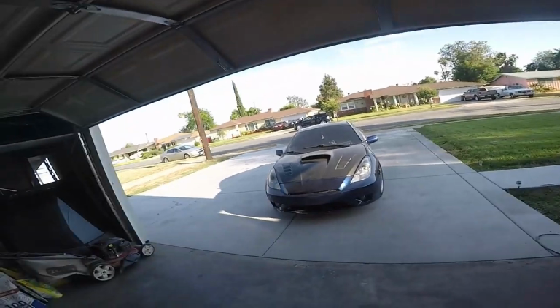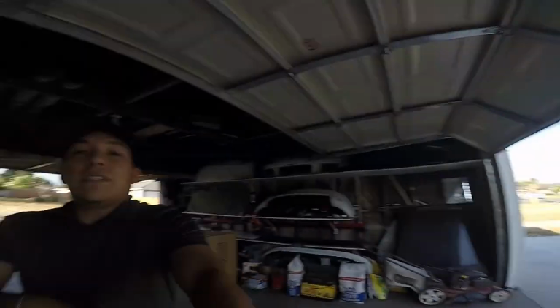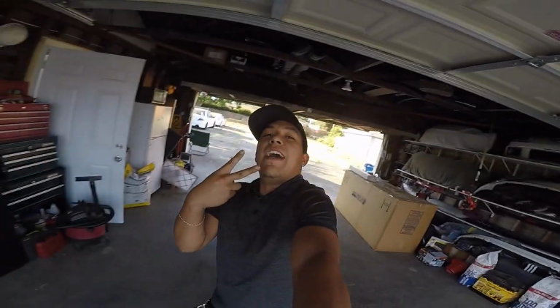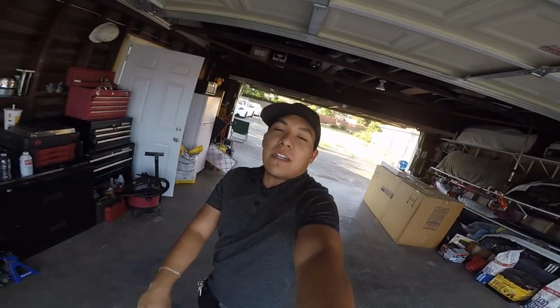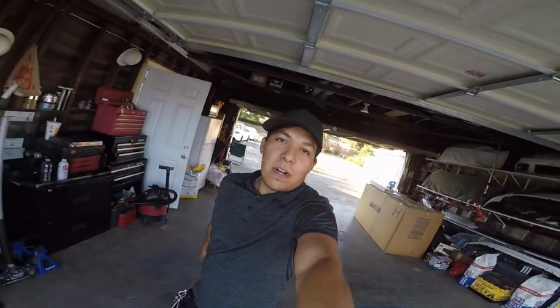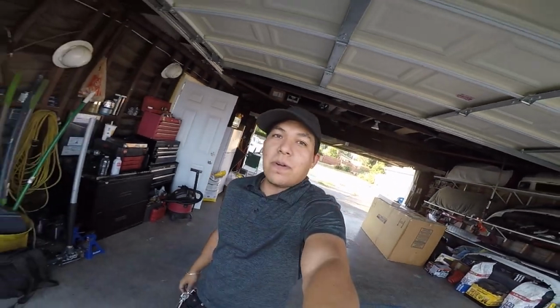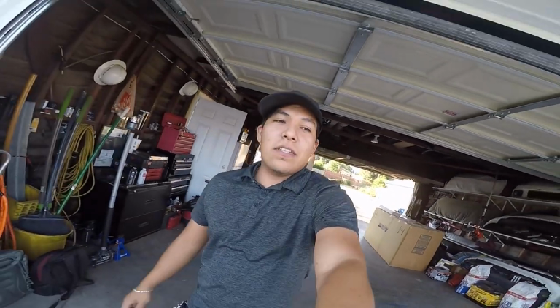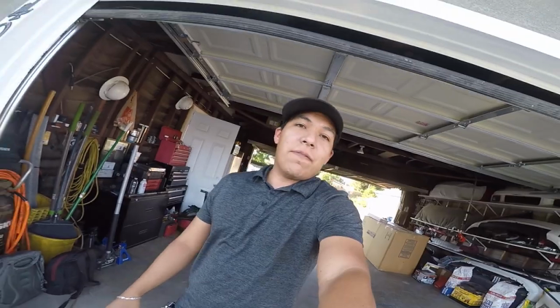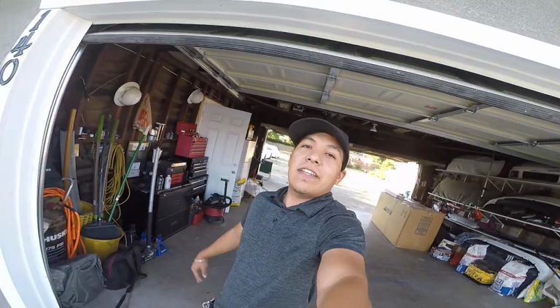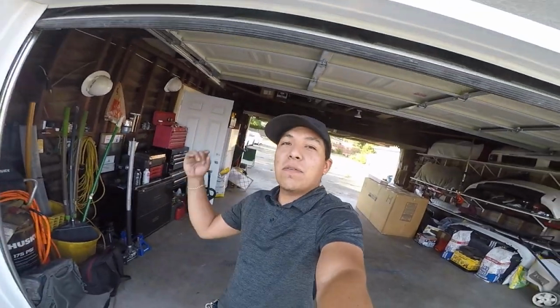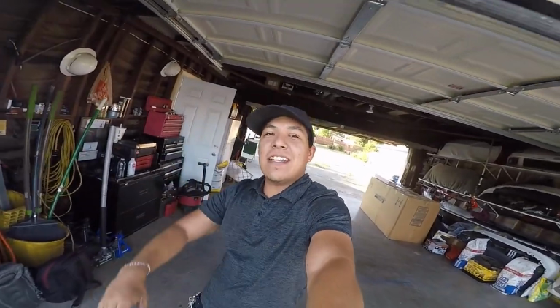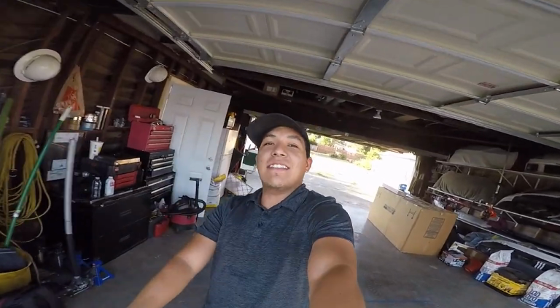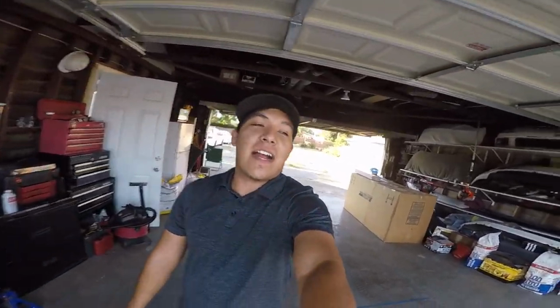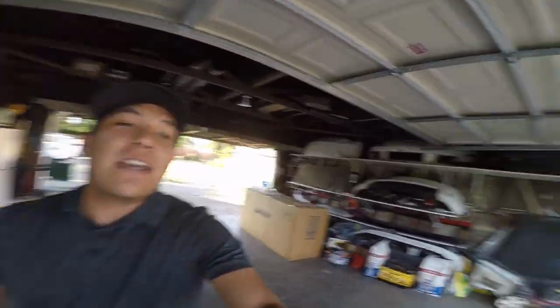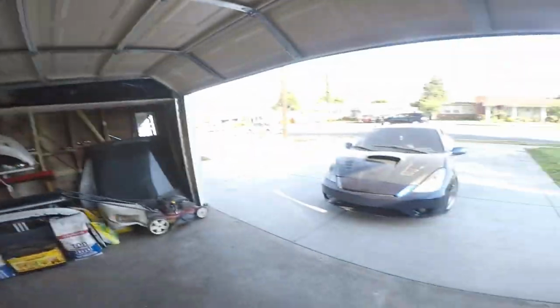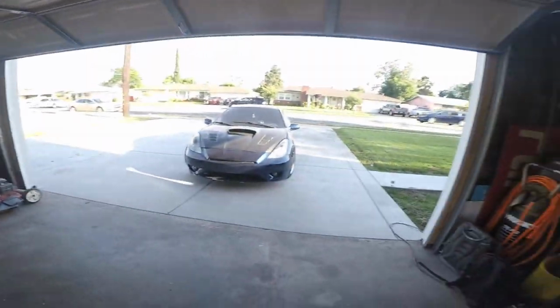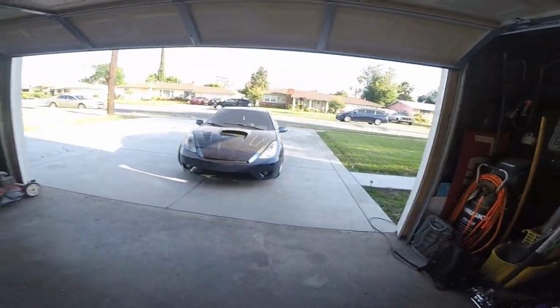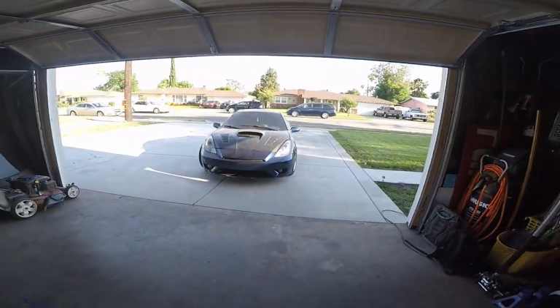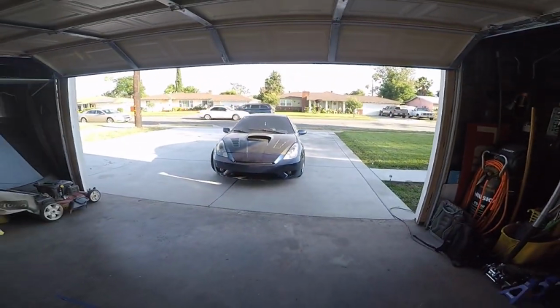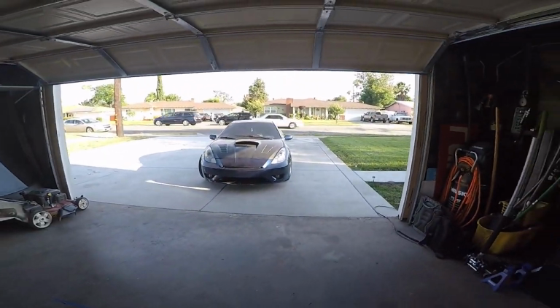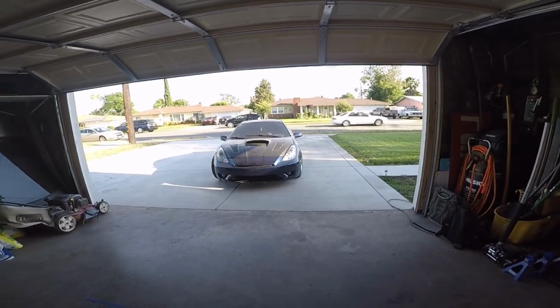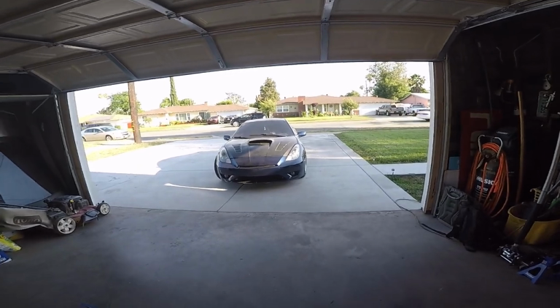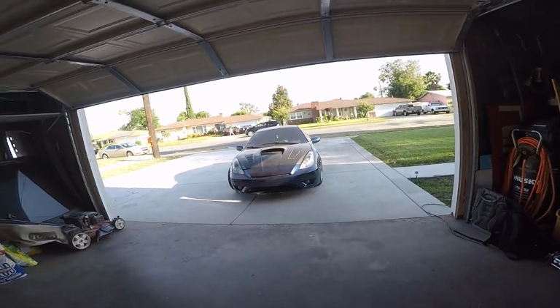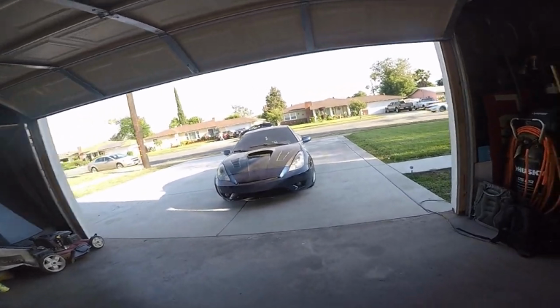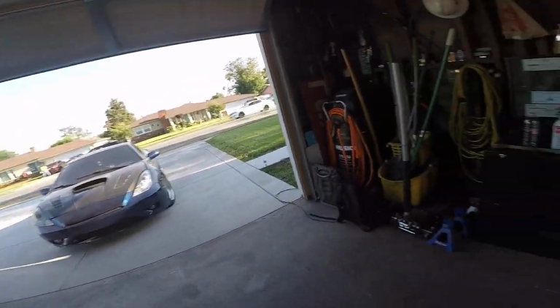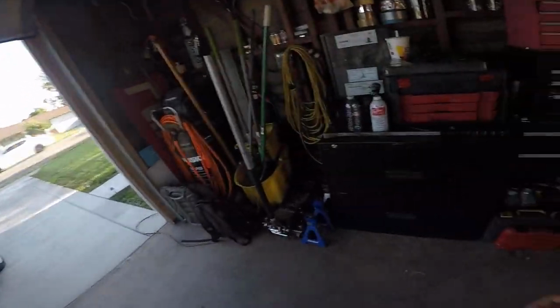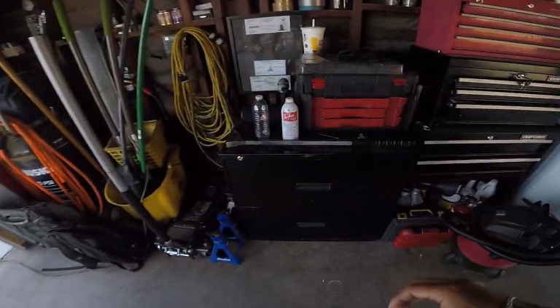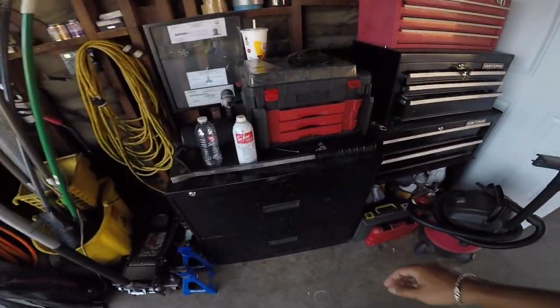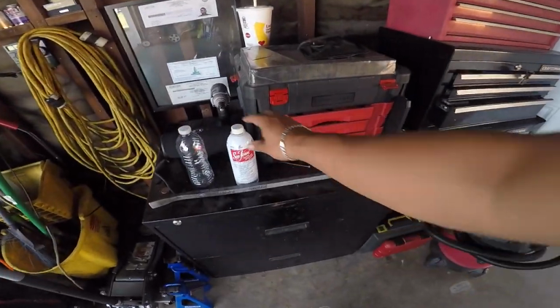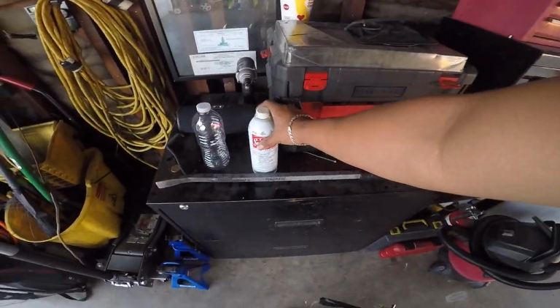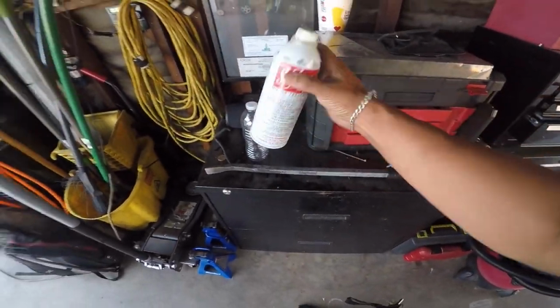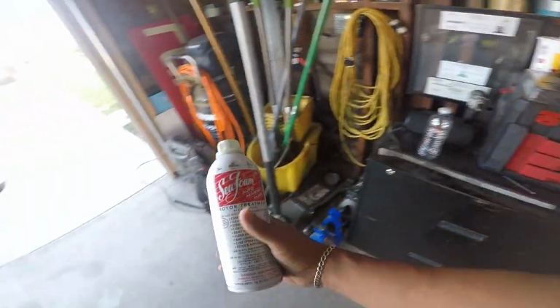What's up guys, welcome to Rafa's Garage. If you haven't done so, please like and subscribe. Today we're working on Smurf — we're gonna do a couple little maintenance on it. We are gonna use some Seafoam to clean the injectors and clean the oil.